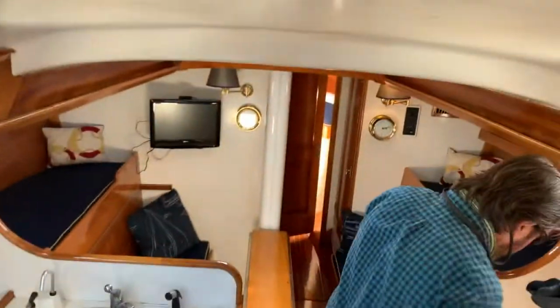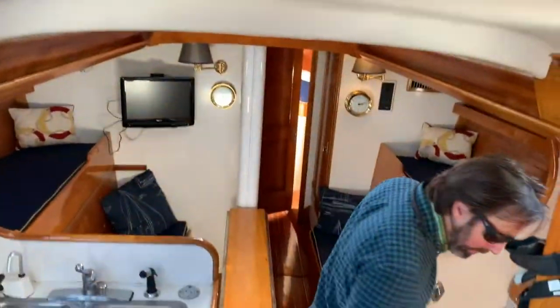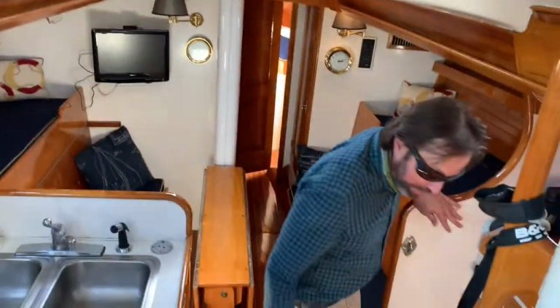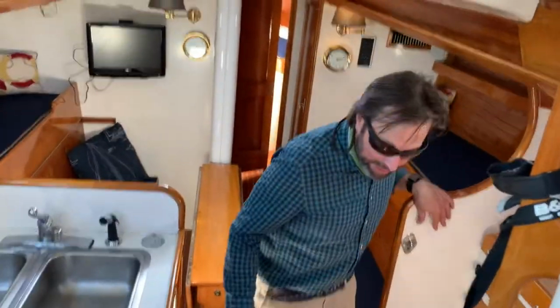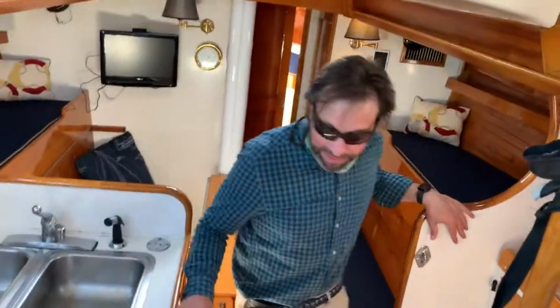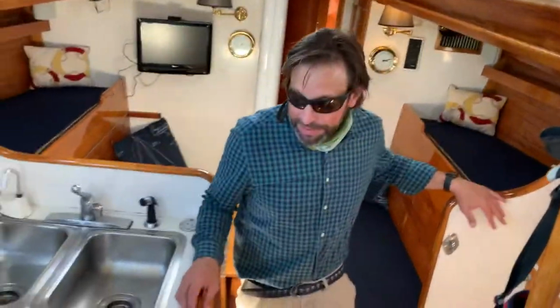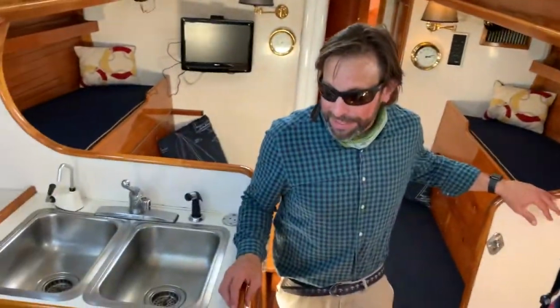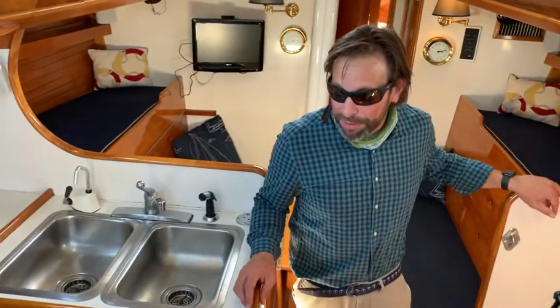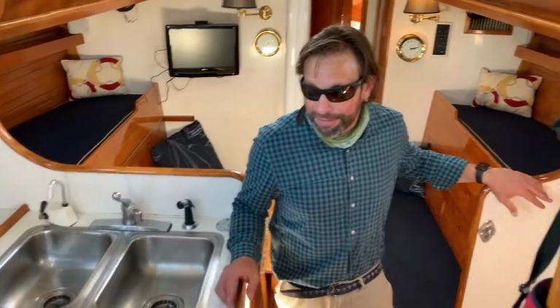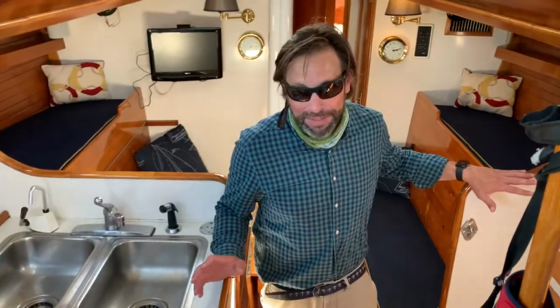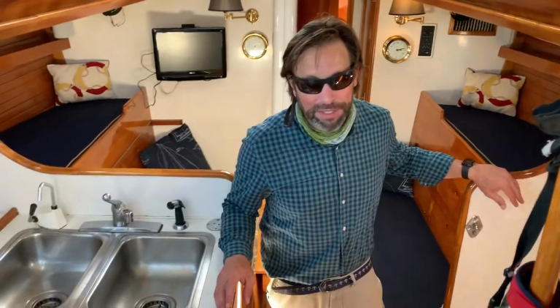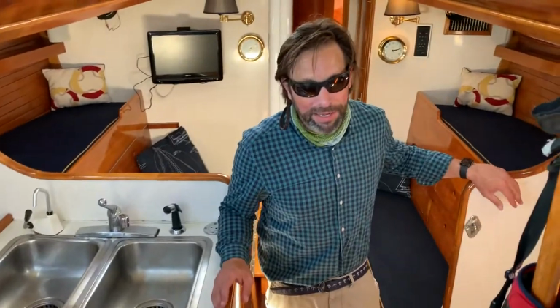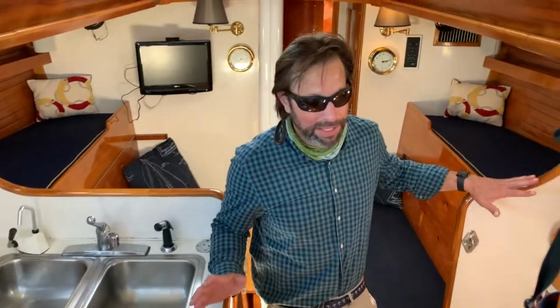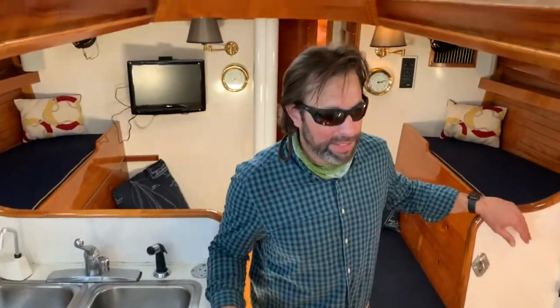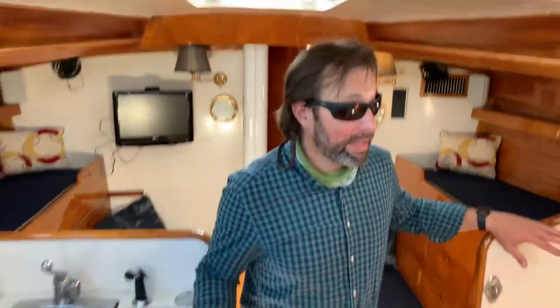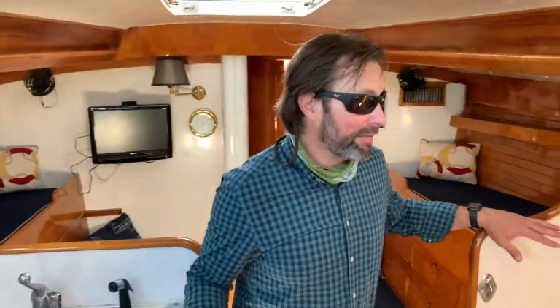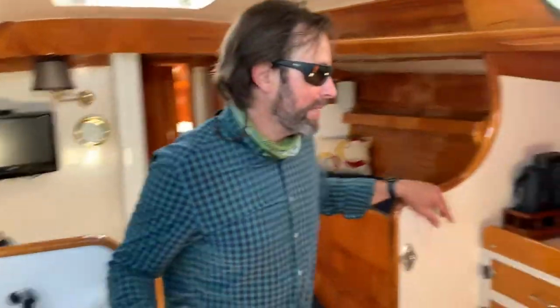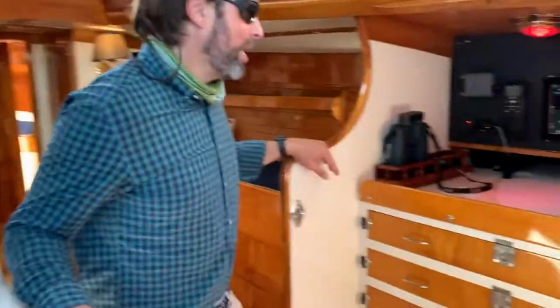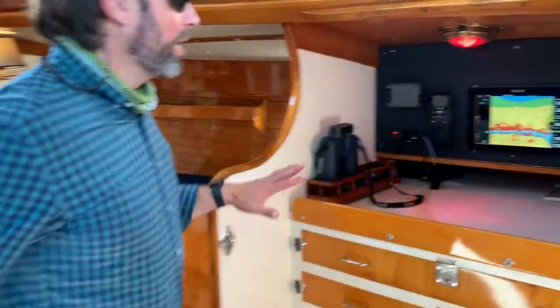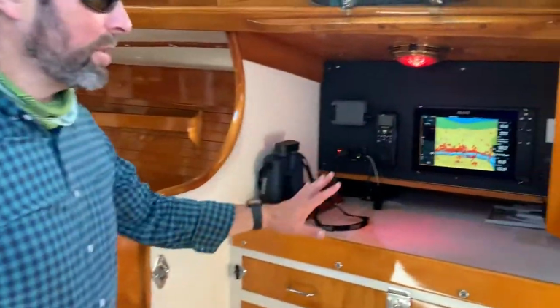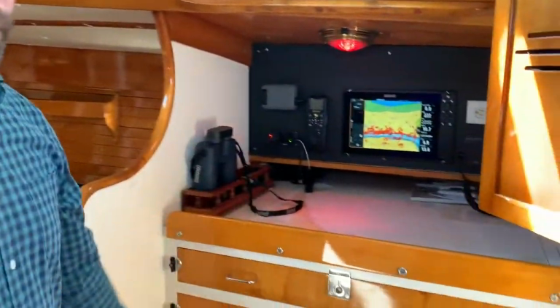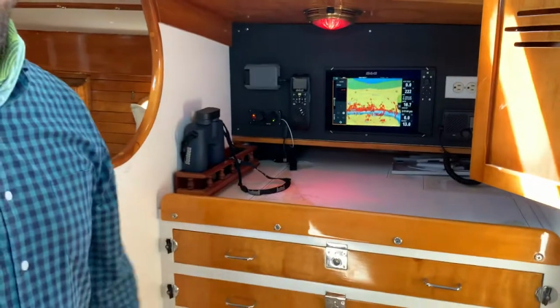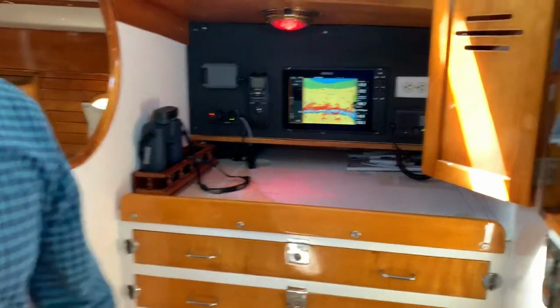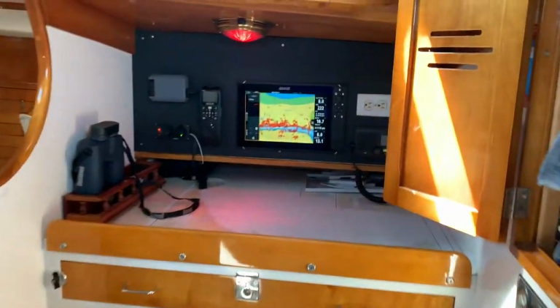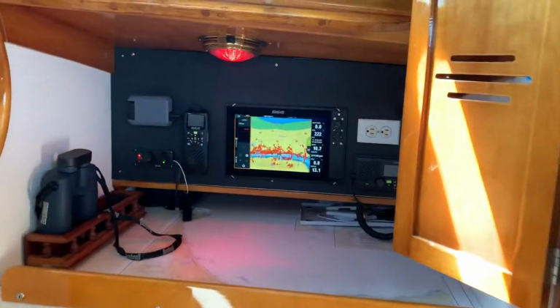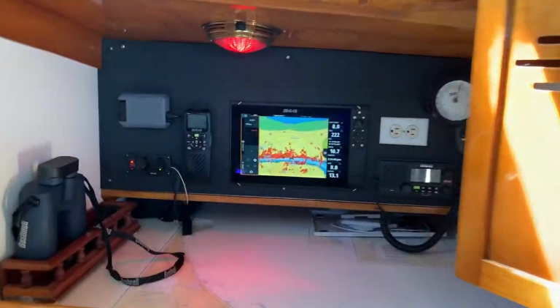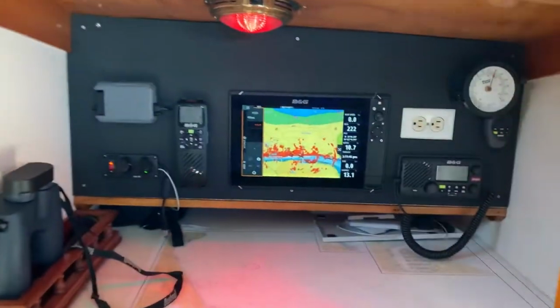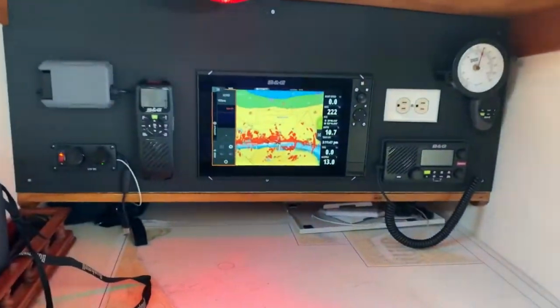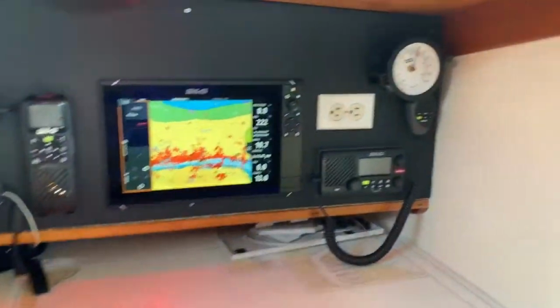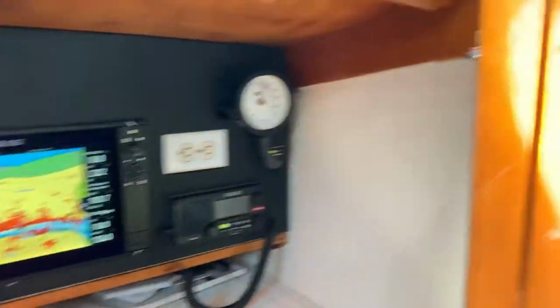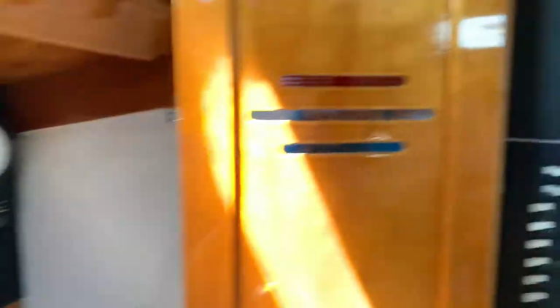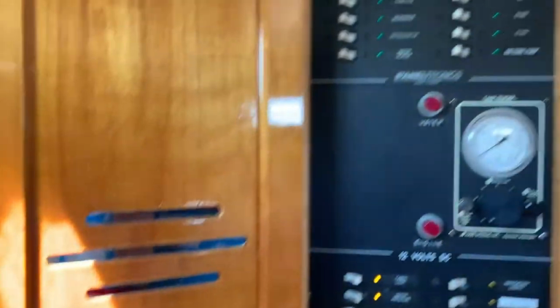You have to really appreciate these 1960s boats — they have a lot of attention to detail, and this Hinckley definitely has that as well. Chart table, galley, guest areas all within easy reach.